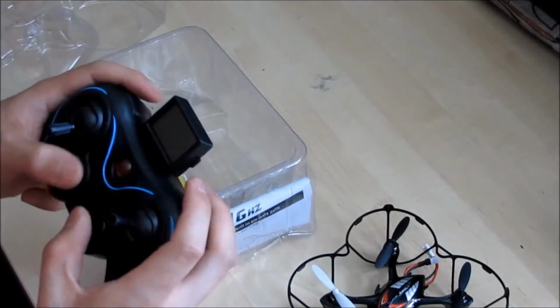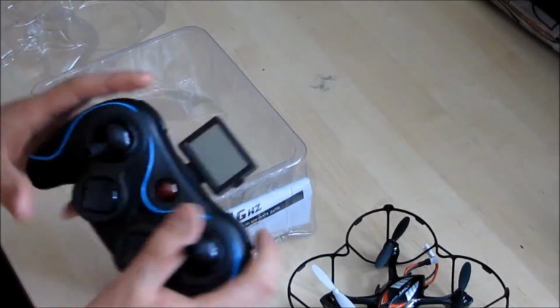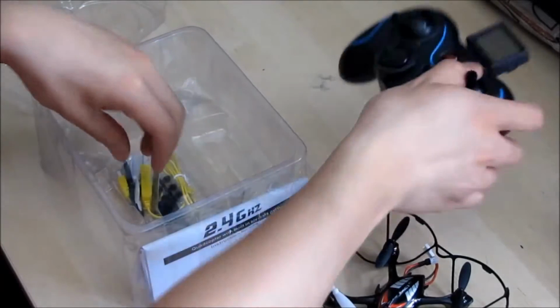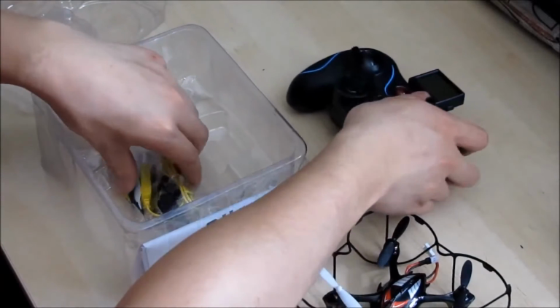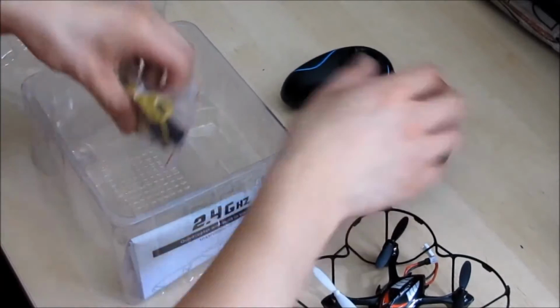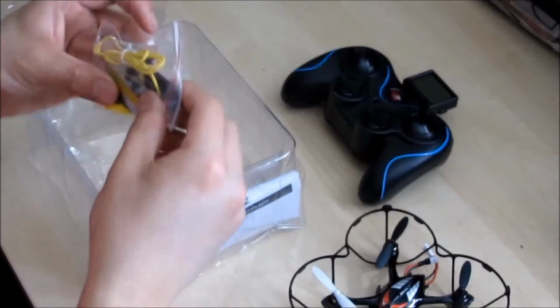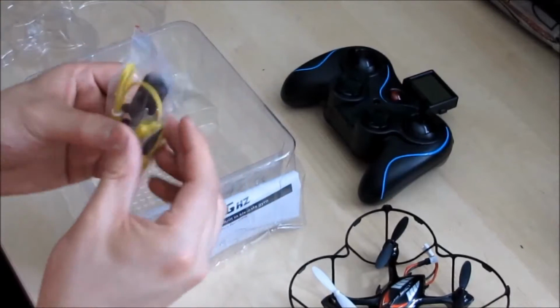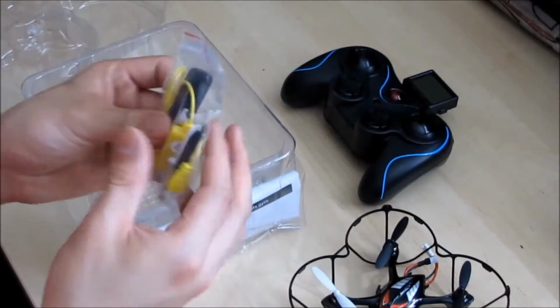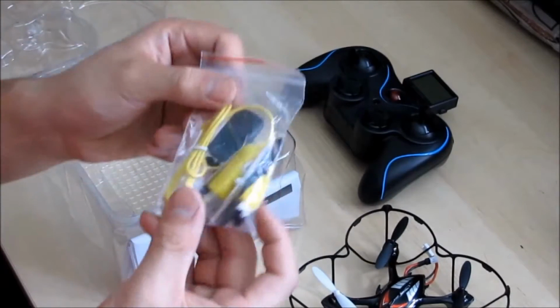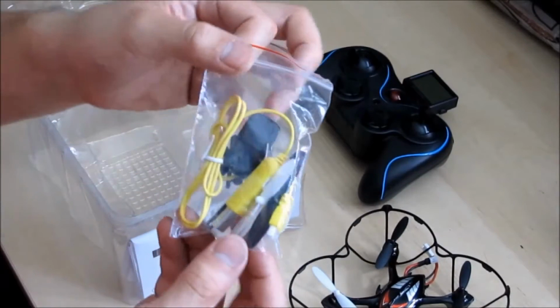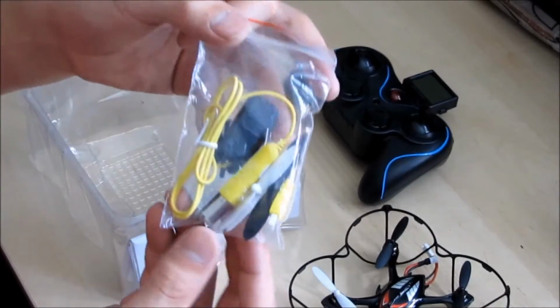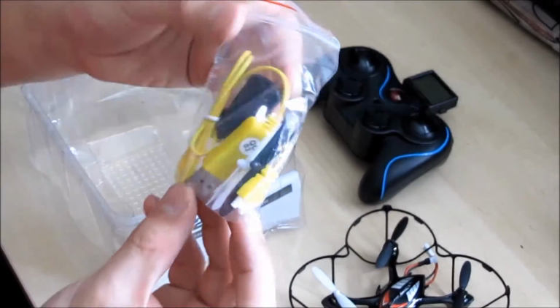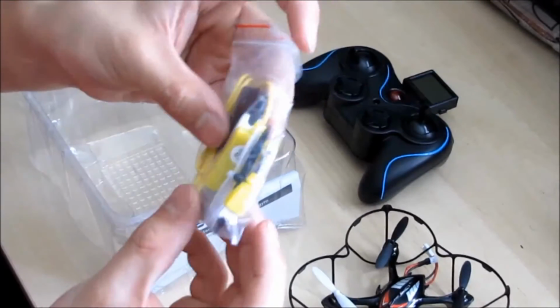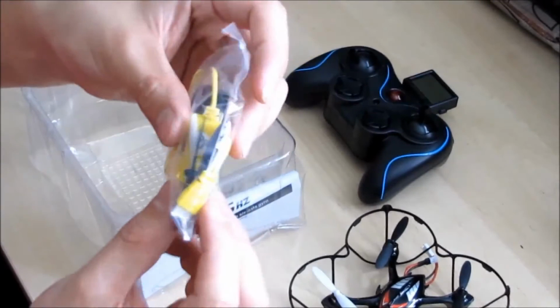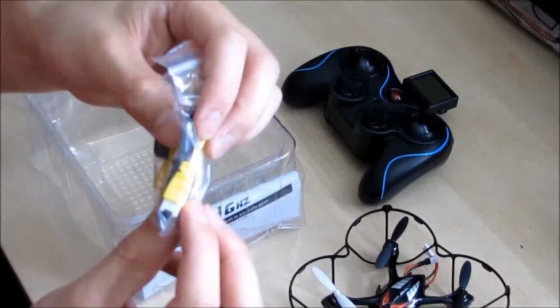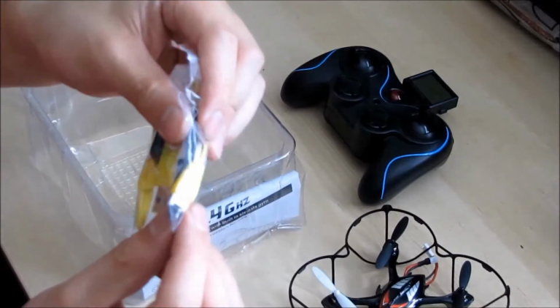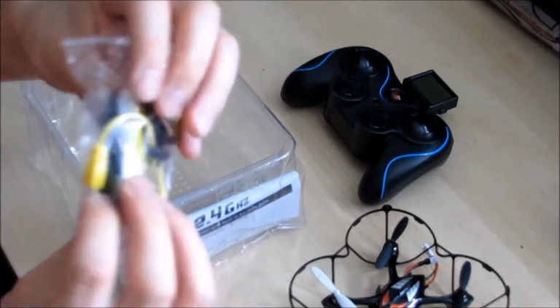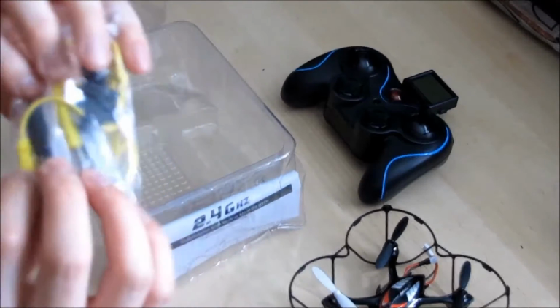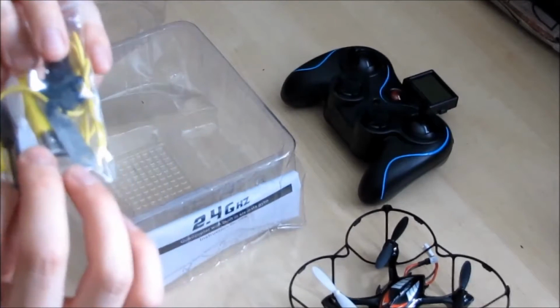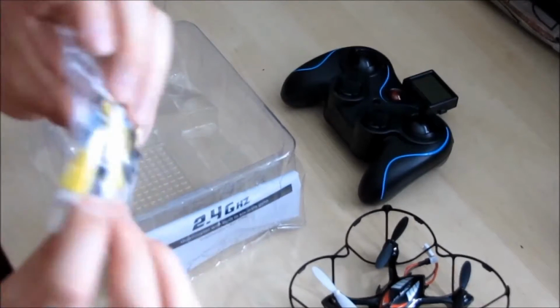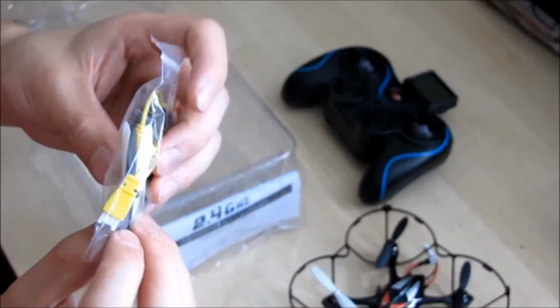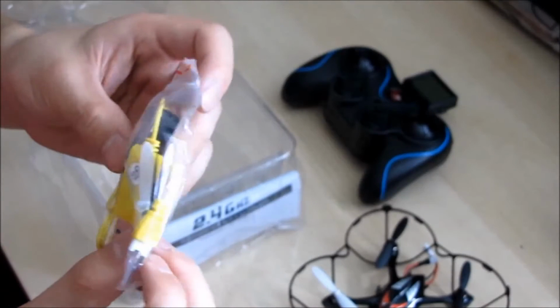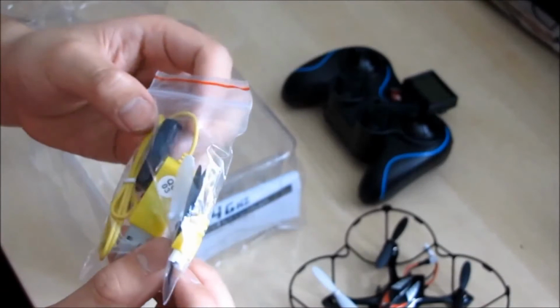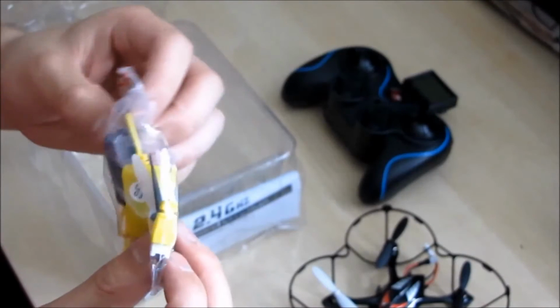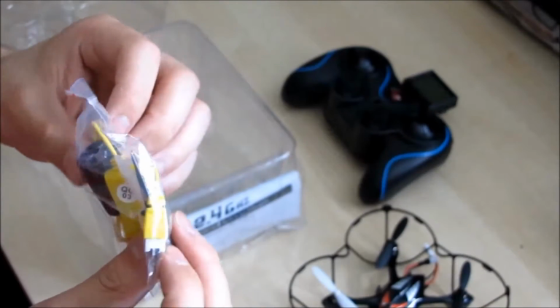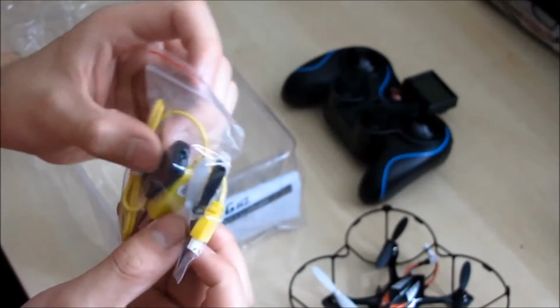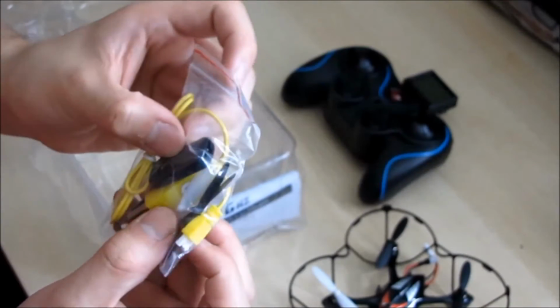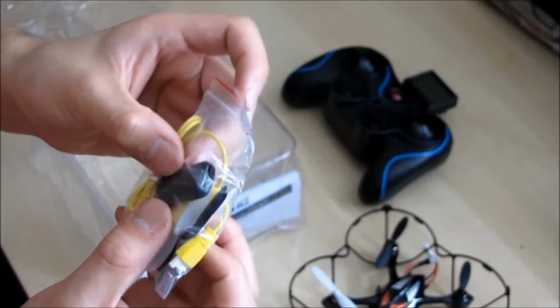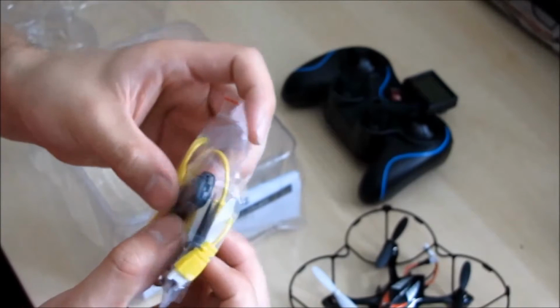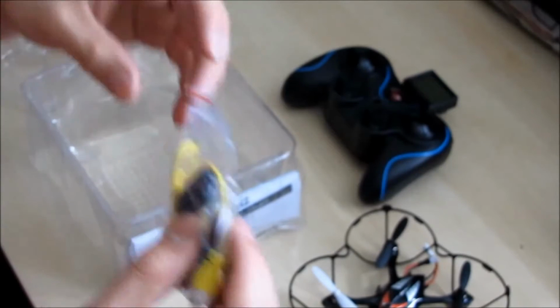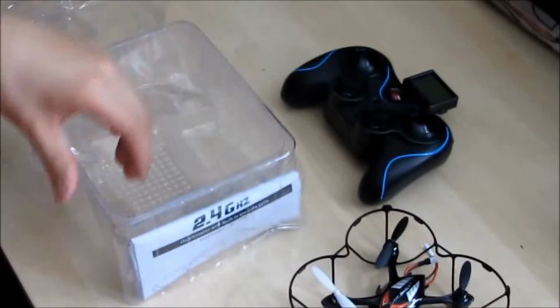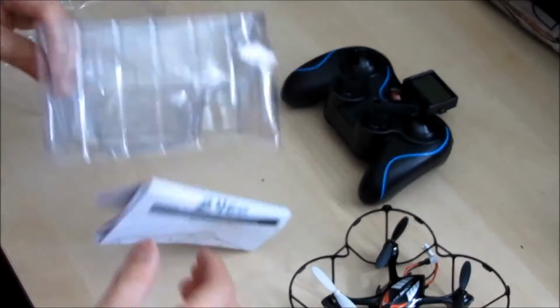This is my very first quadcopter and I'm grateful to Gearbest for sponsoring me in this. Hopefully, with the help of future subscribers like you, I might be able to provide more videos relating to quadcopters and so on.